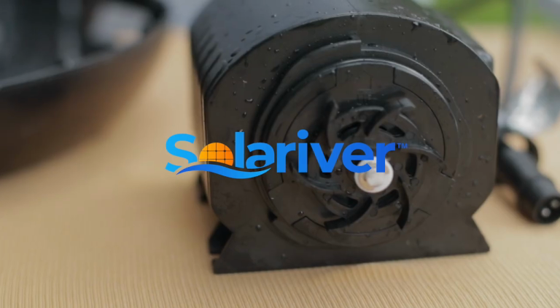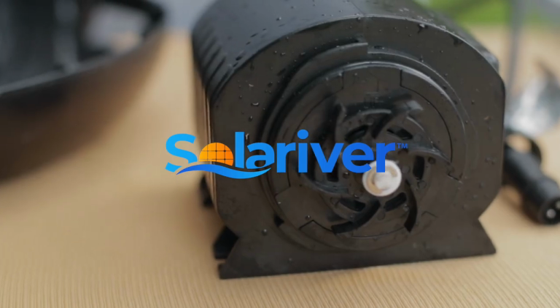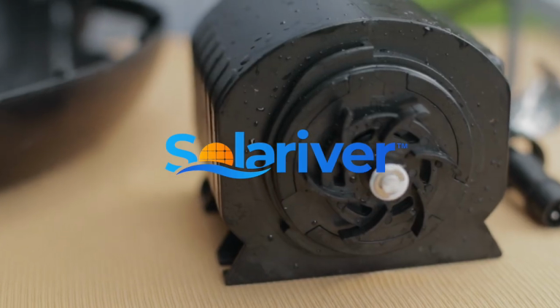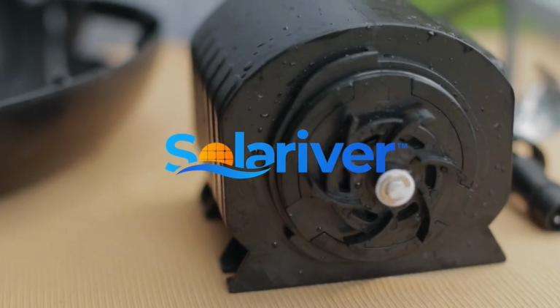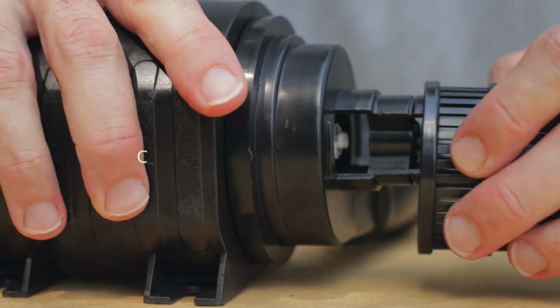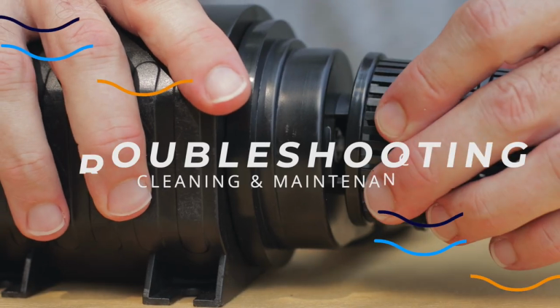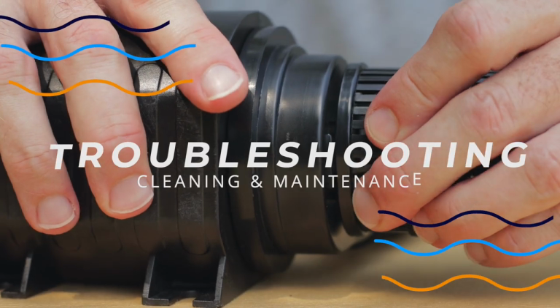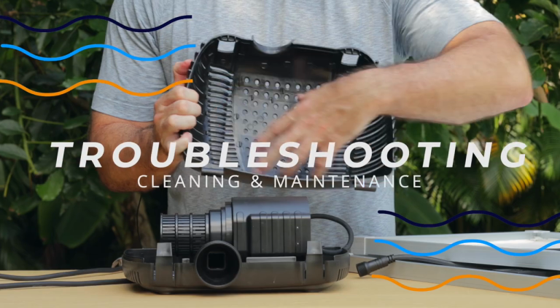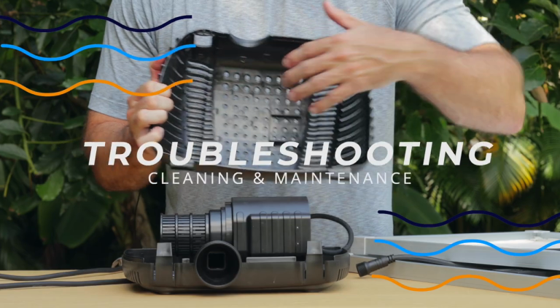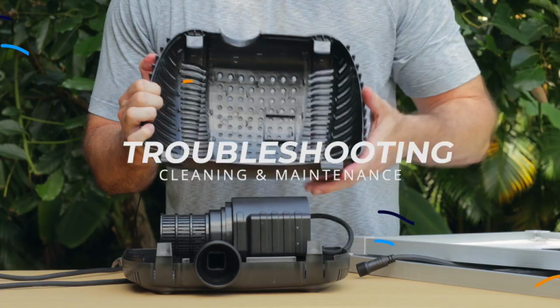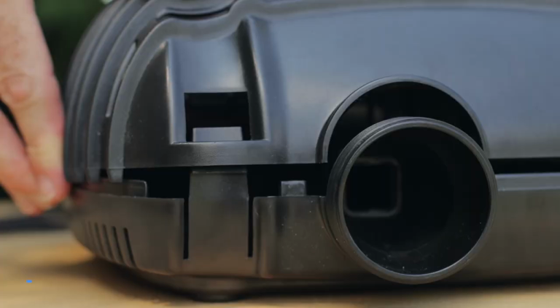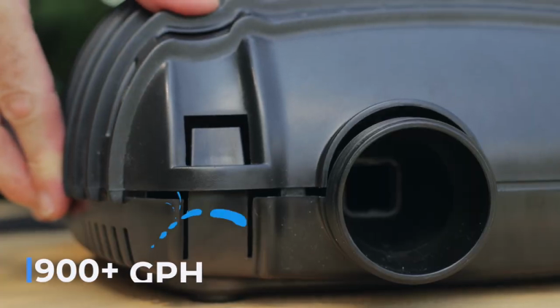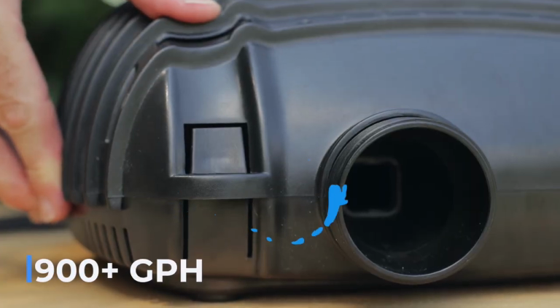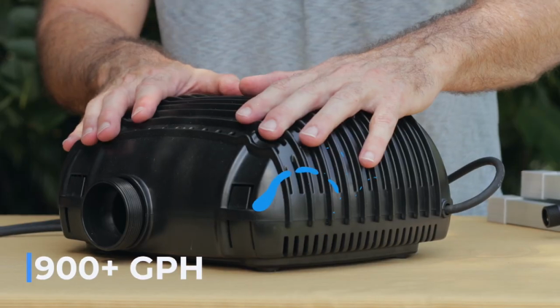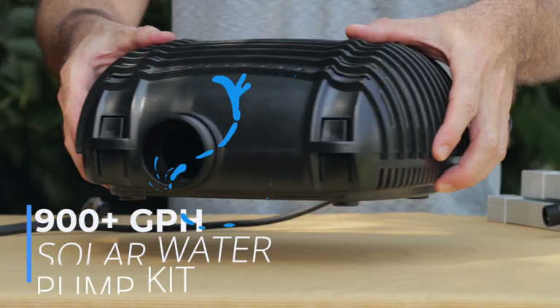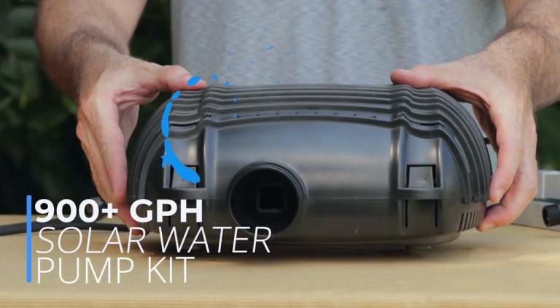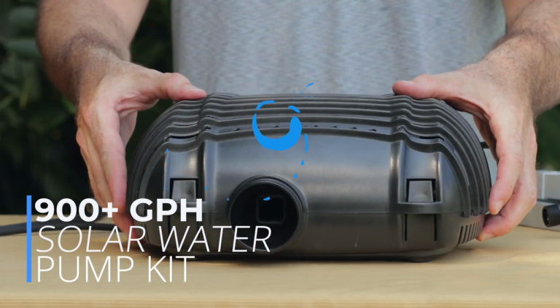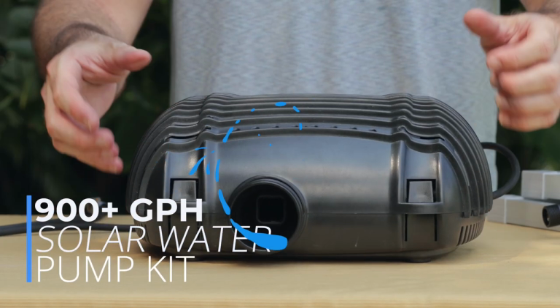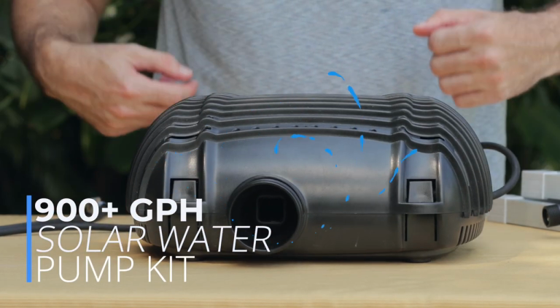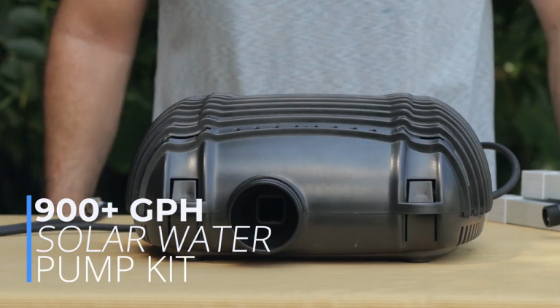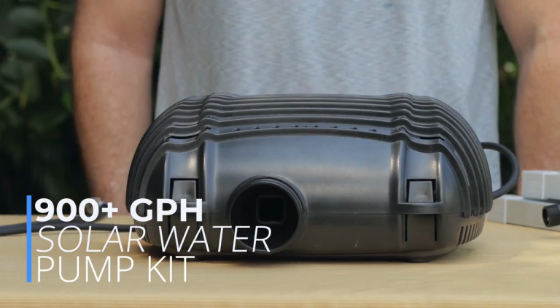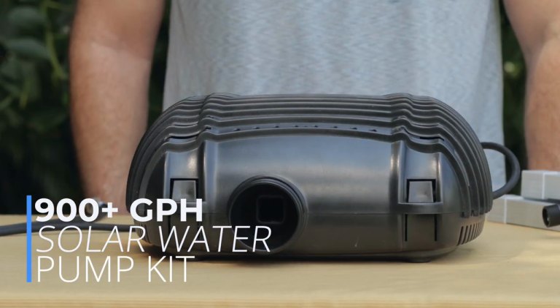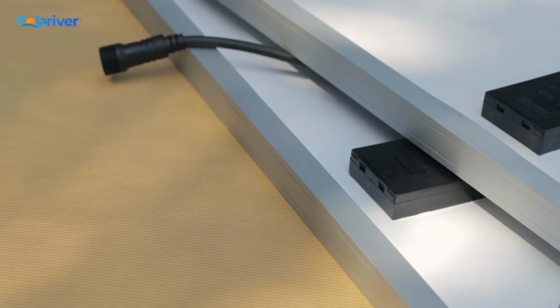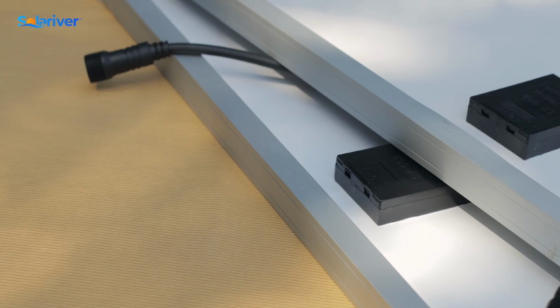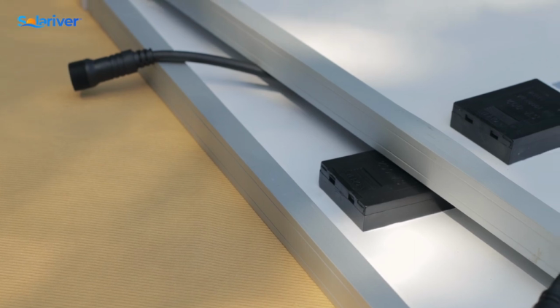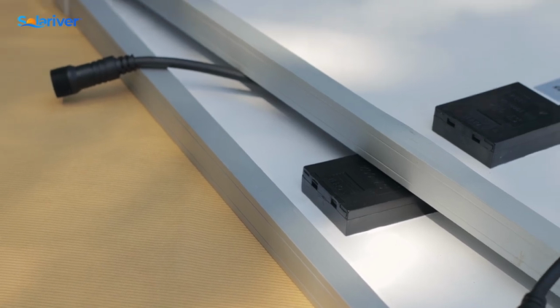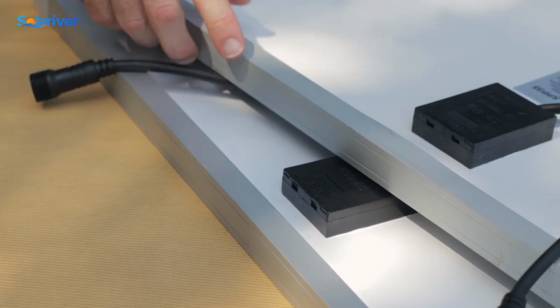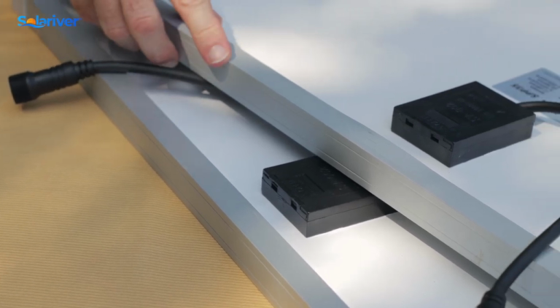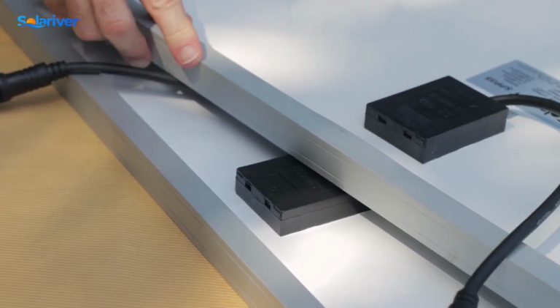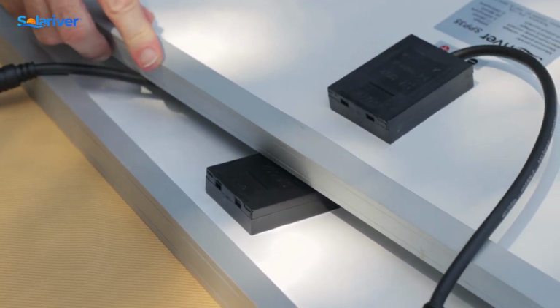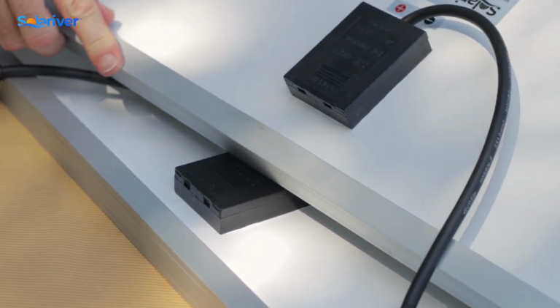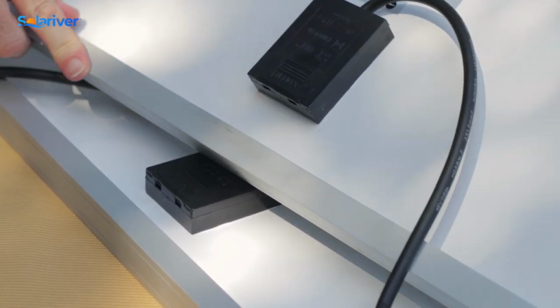Today we're talking about the troubleshooting and maintenance of the 900 gallon per hour Solar River solar water pump kit. This kit comes with two 35 watt 18 volt solar panels.